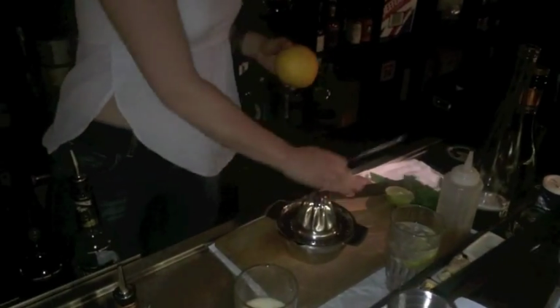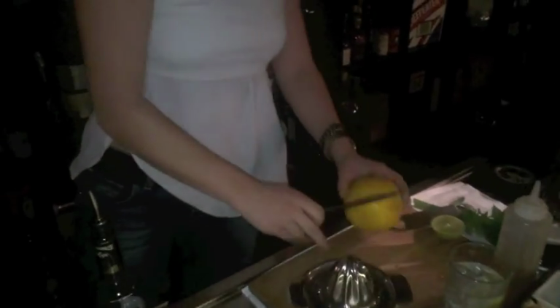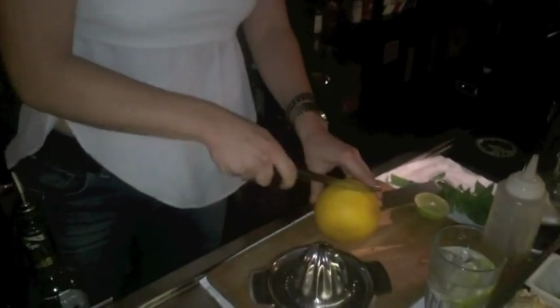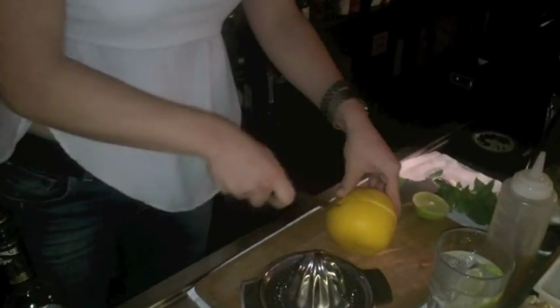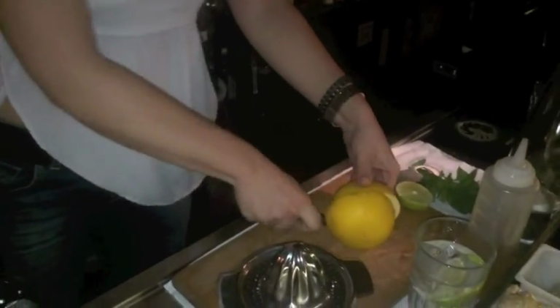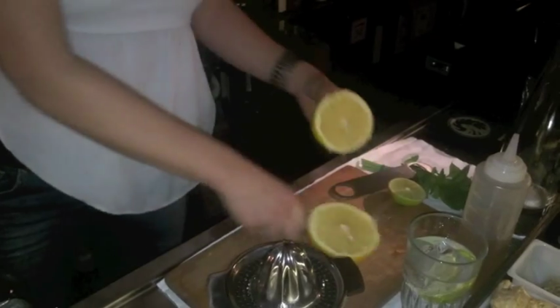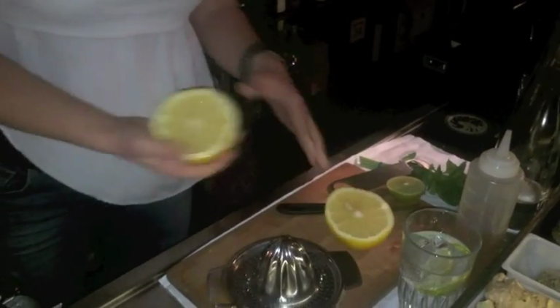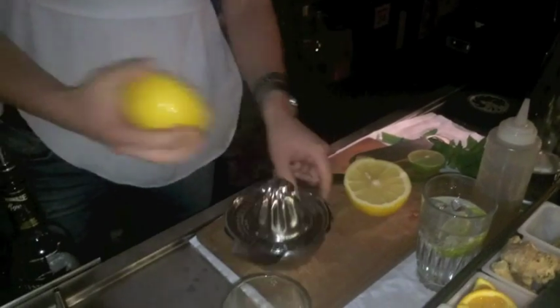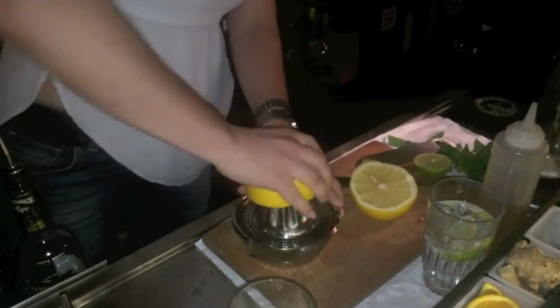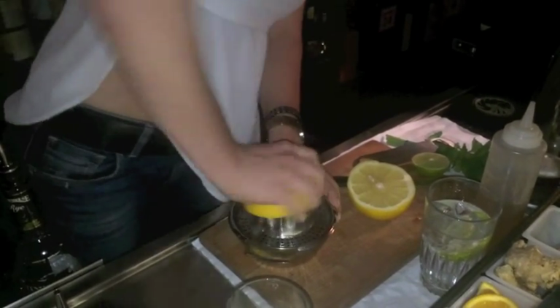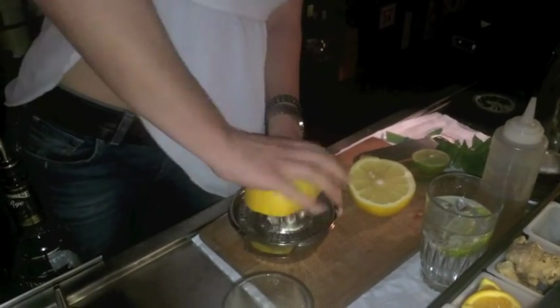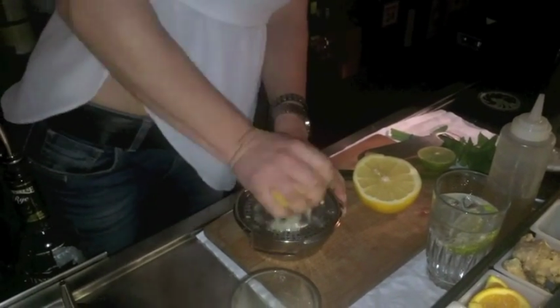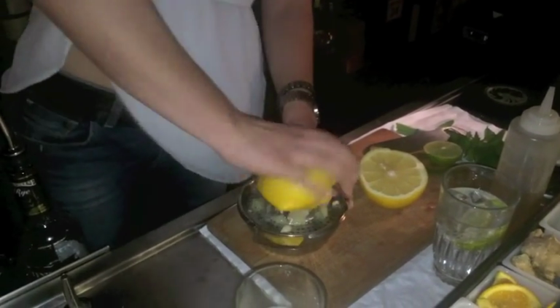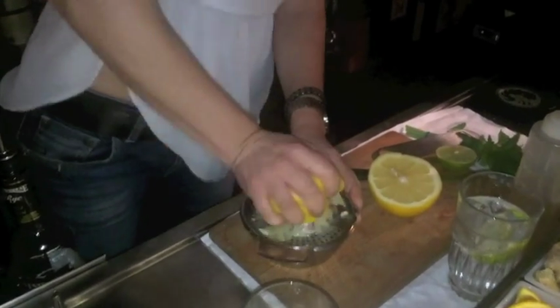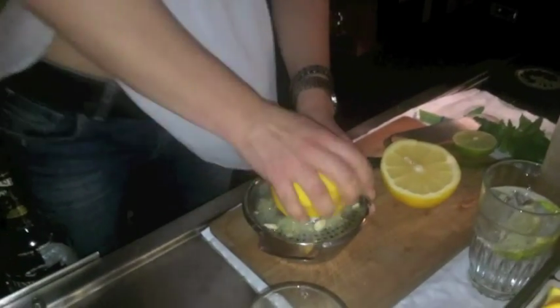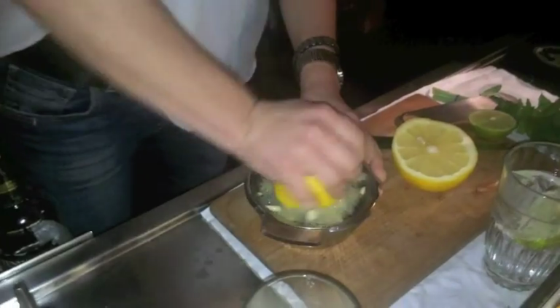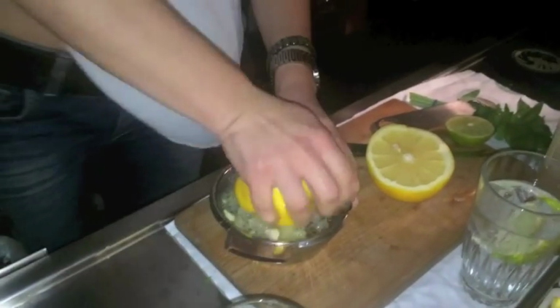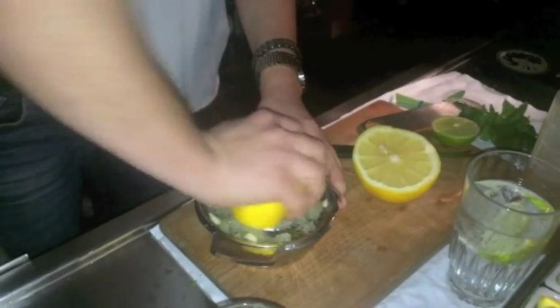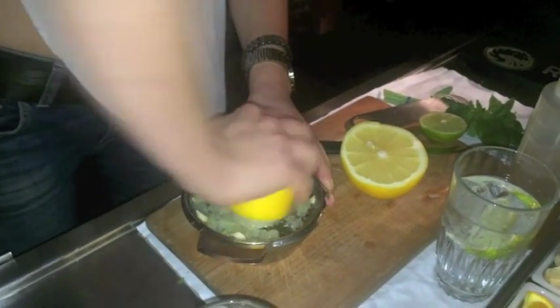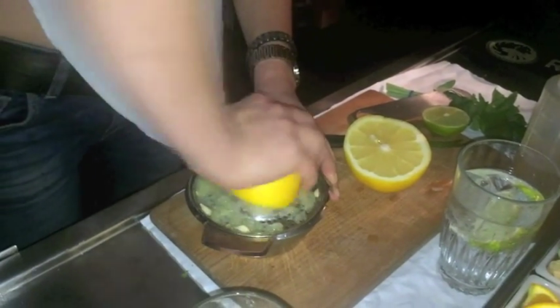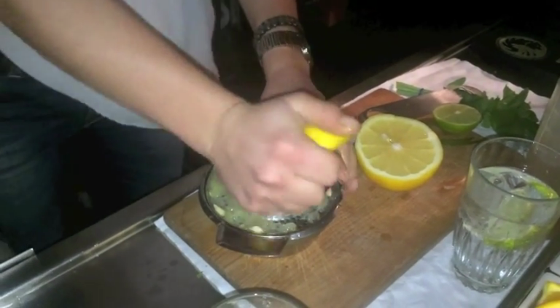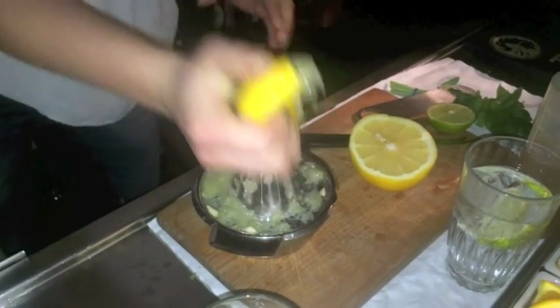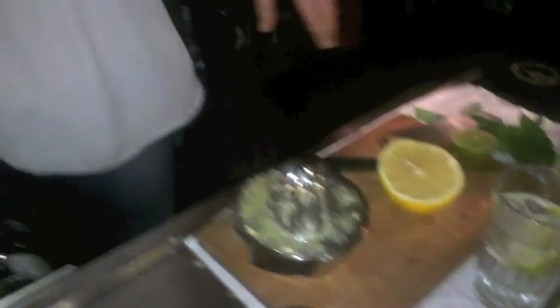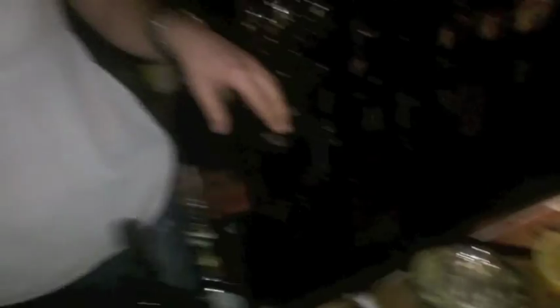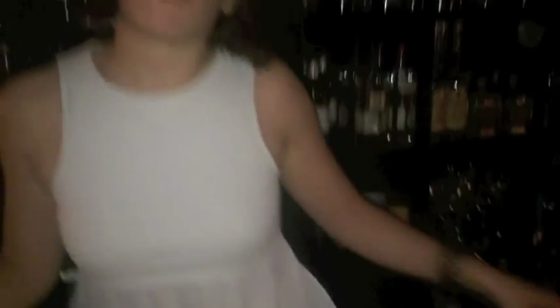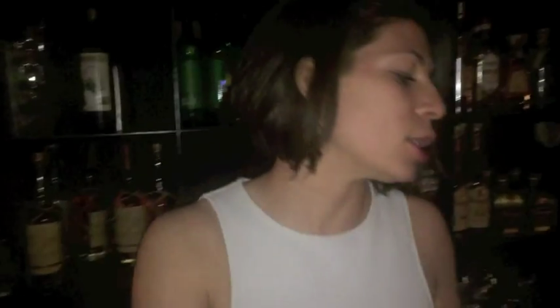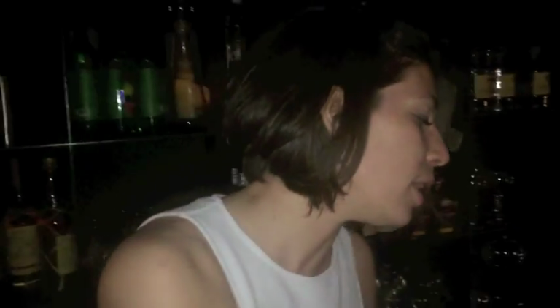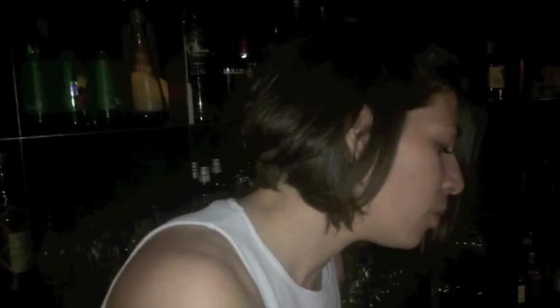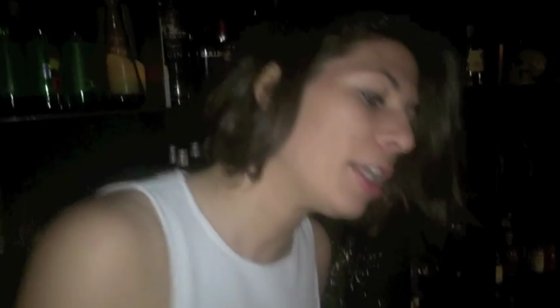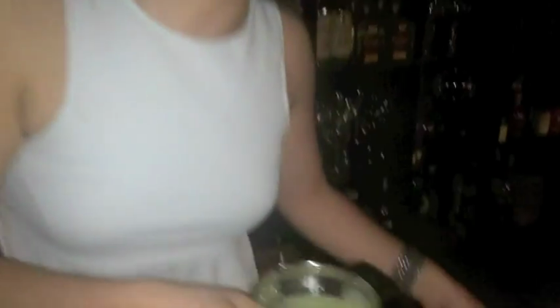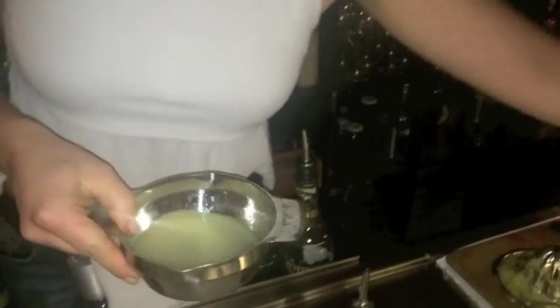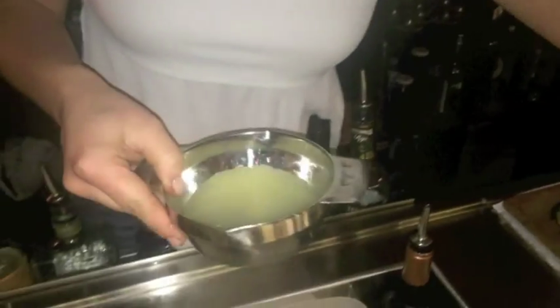Here we work just with fresh pink grapefruit, so we press everything at the moment. This is a creation that was launched by Oscar Guagliari especially for this place.